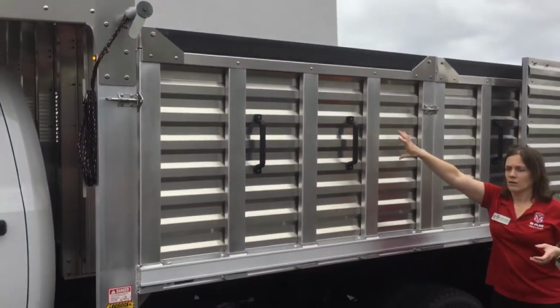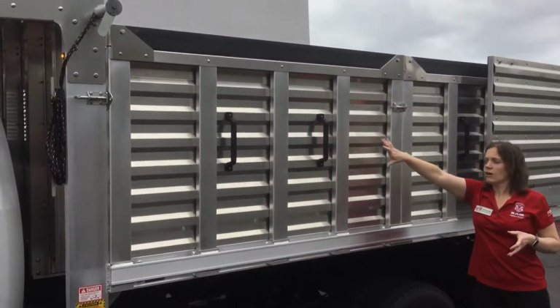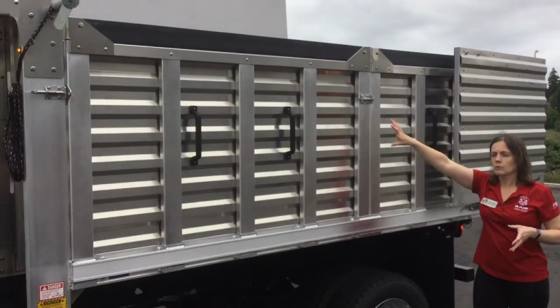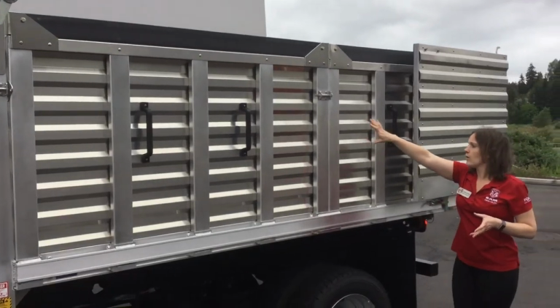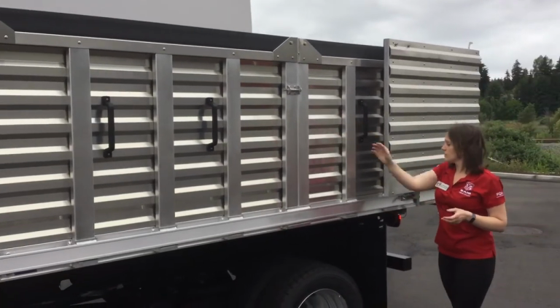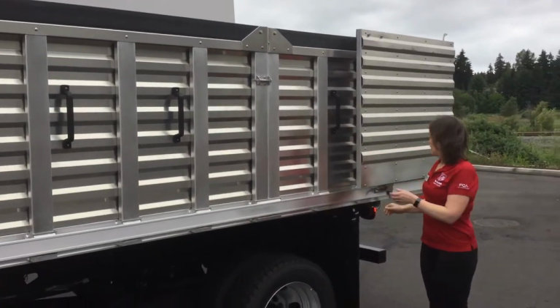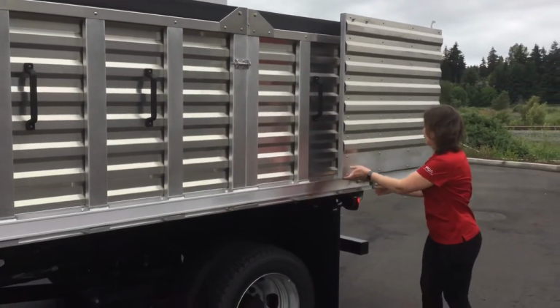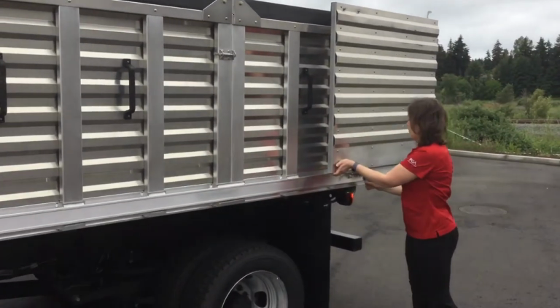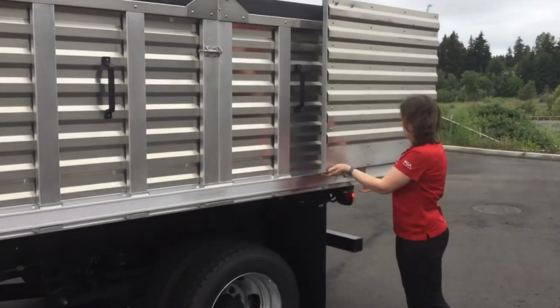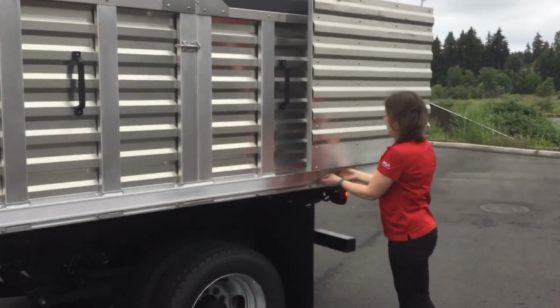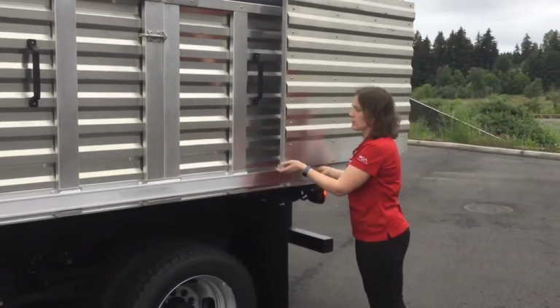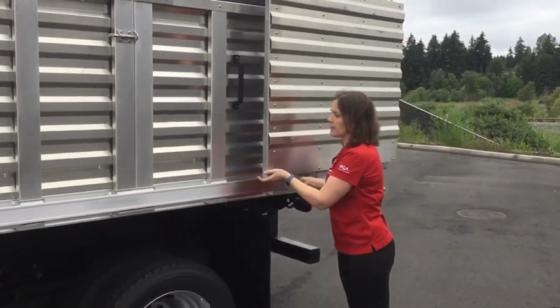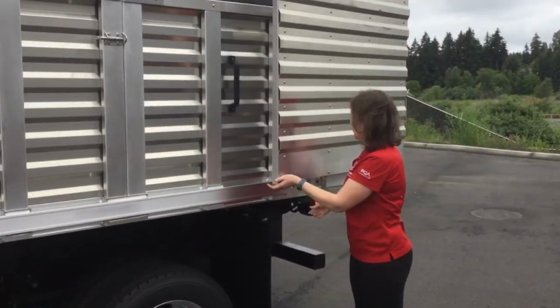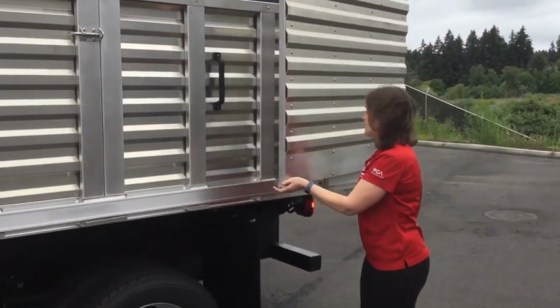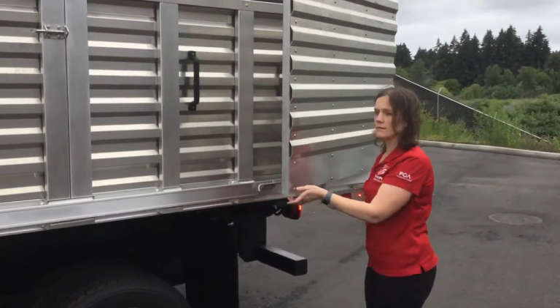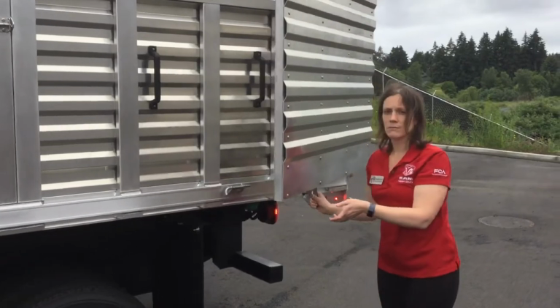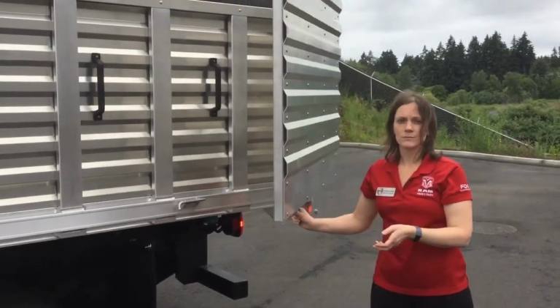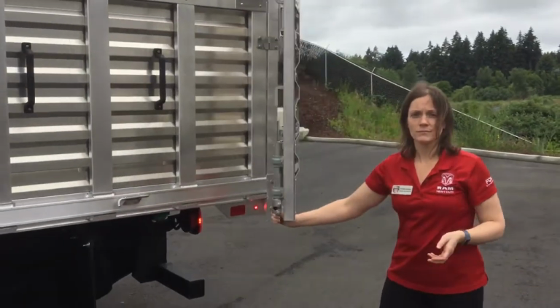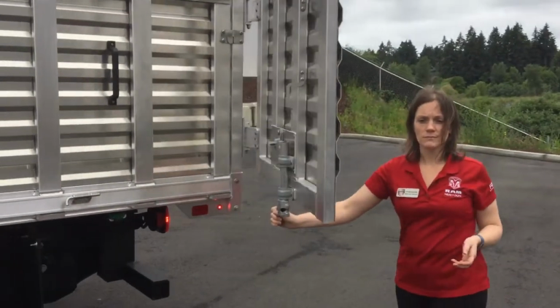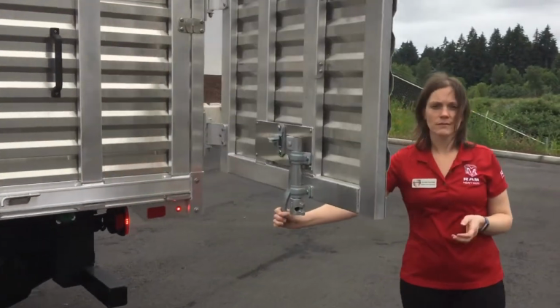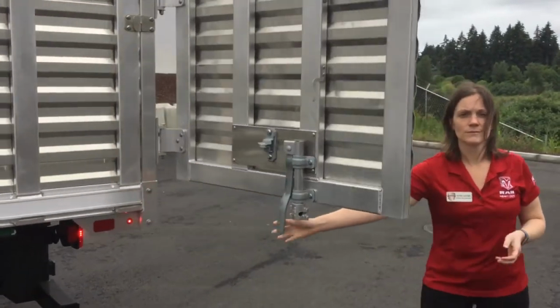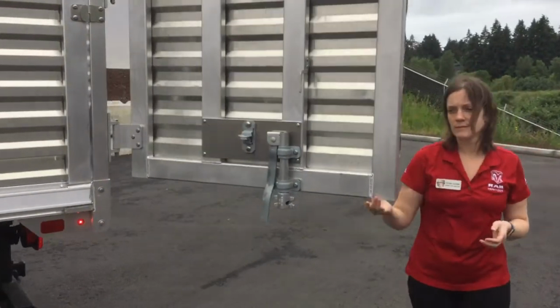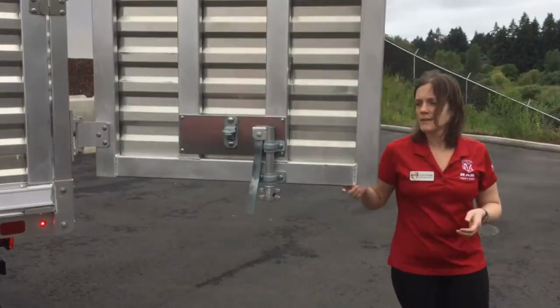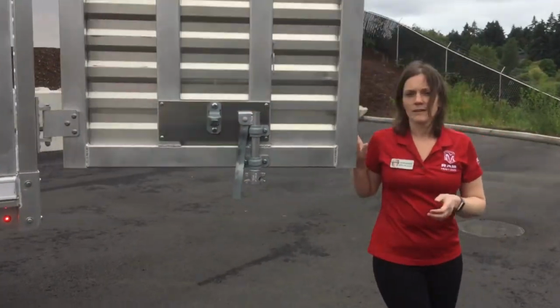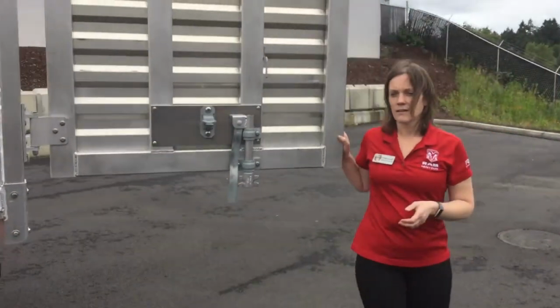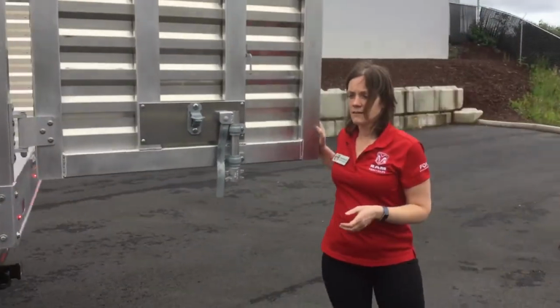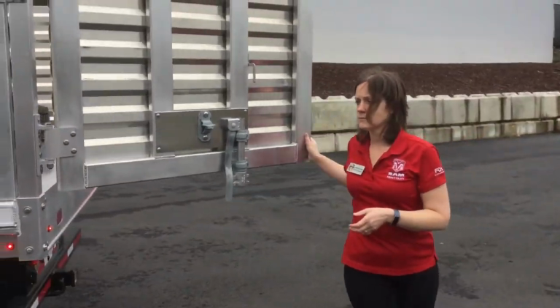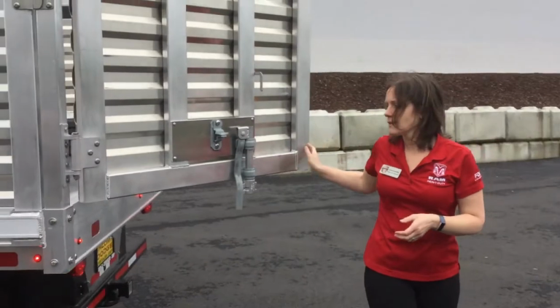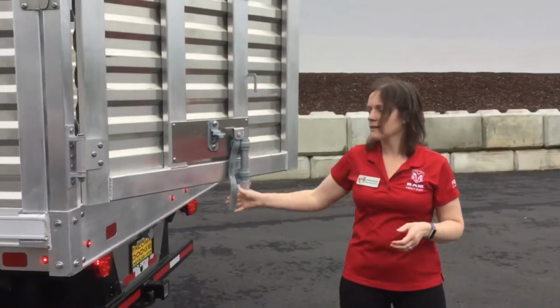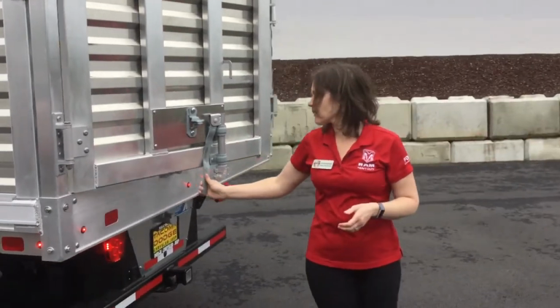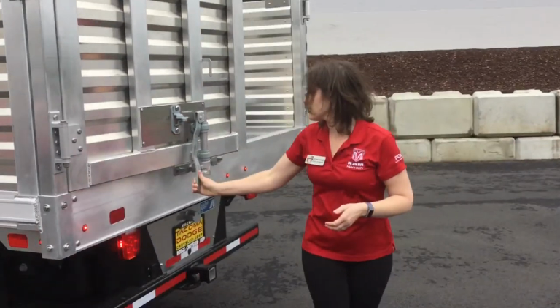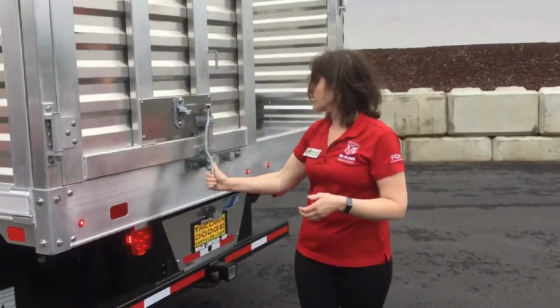Tall aluminum walls along with a barn door with a pin to release and lock into place.